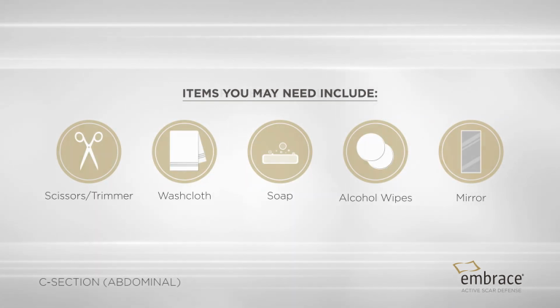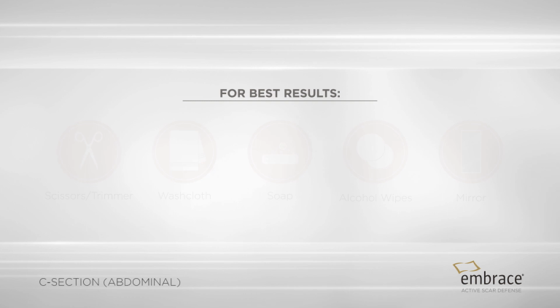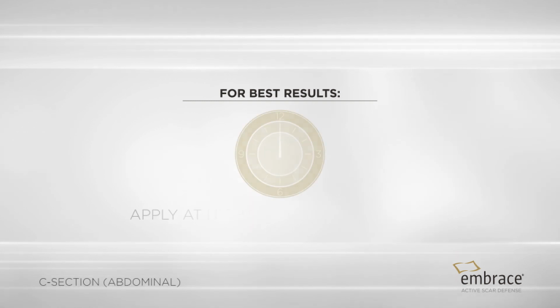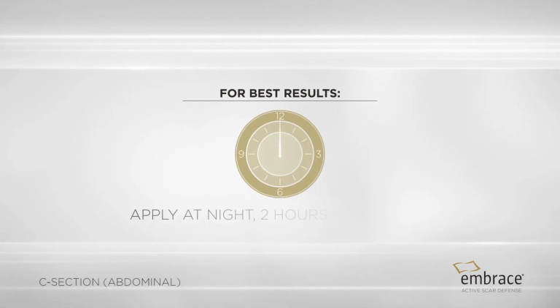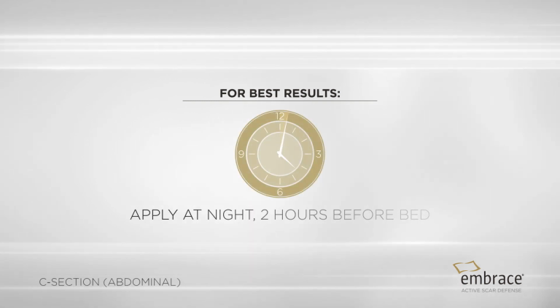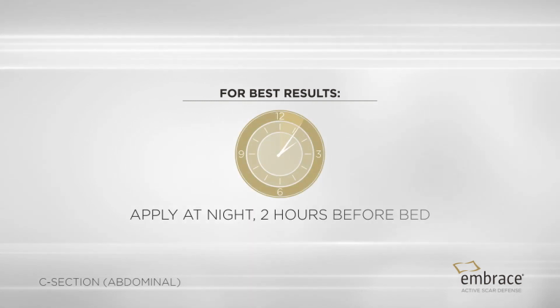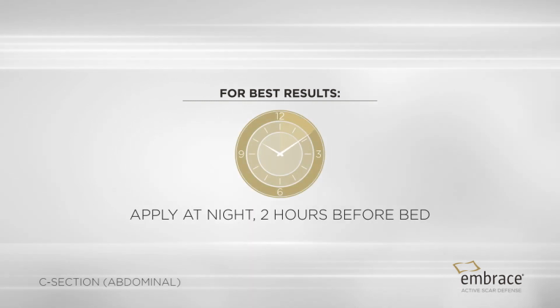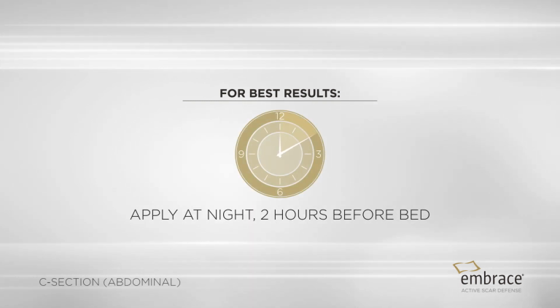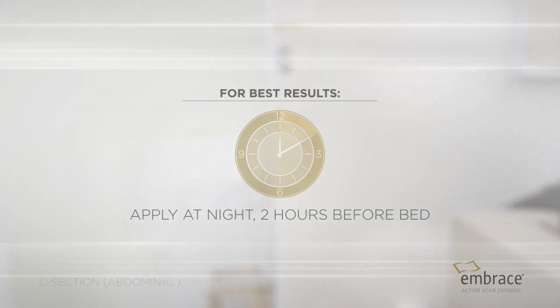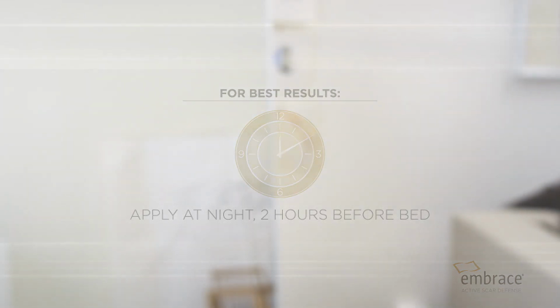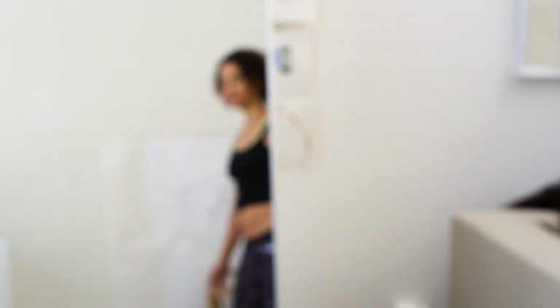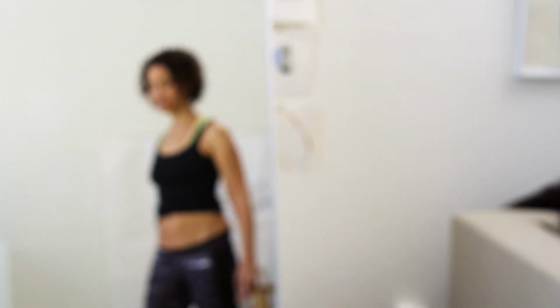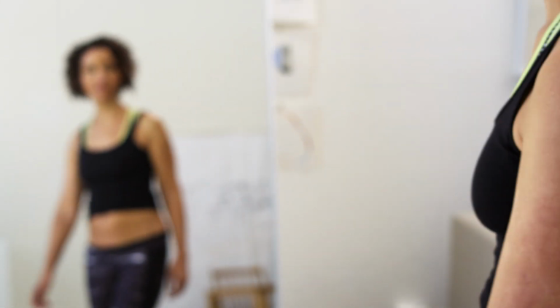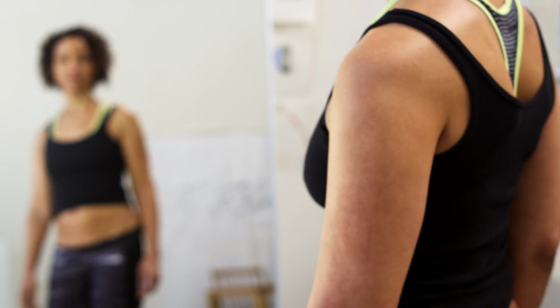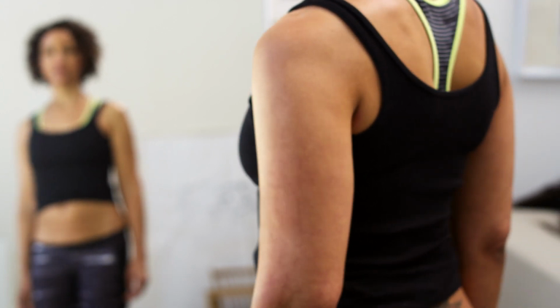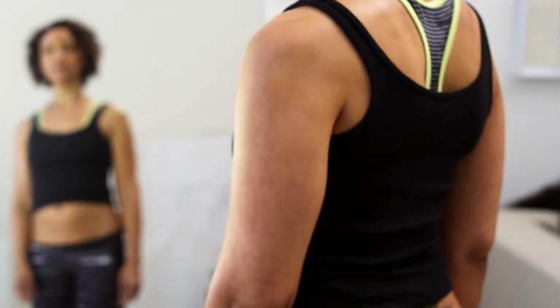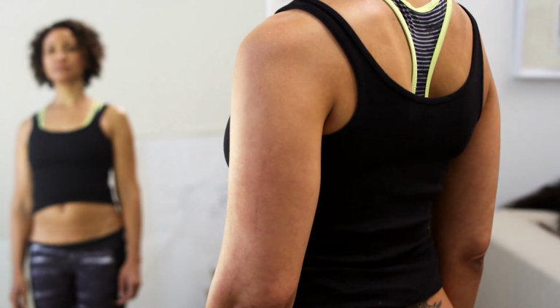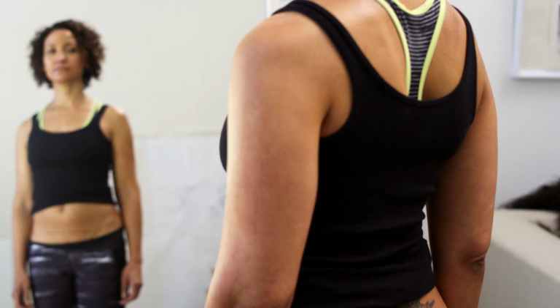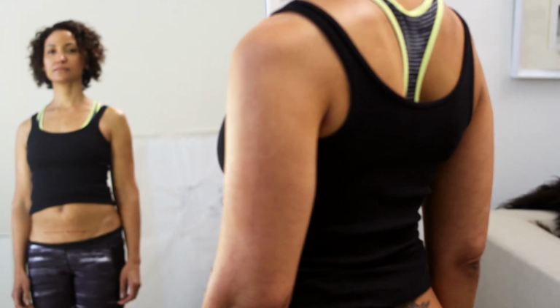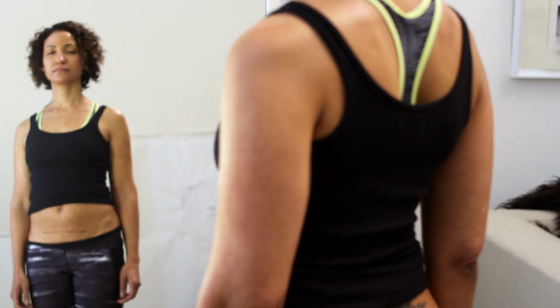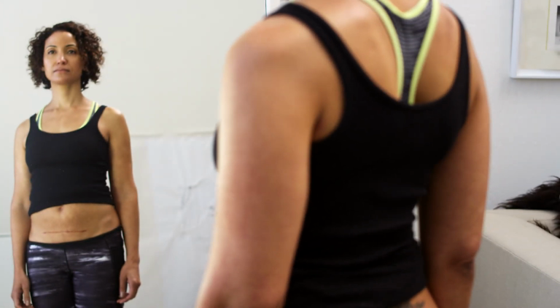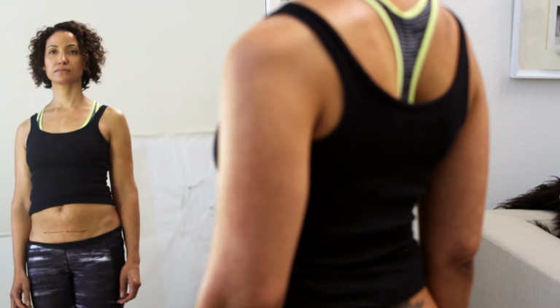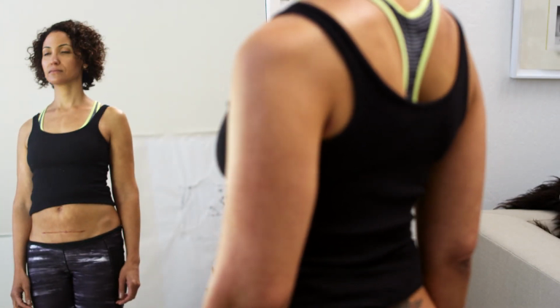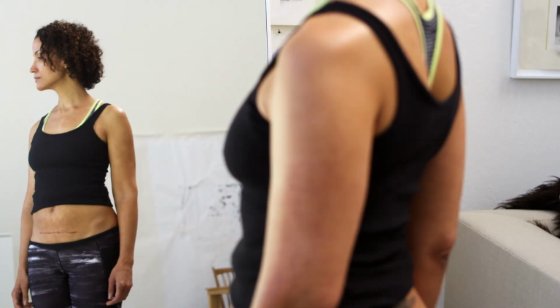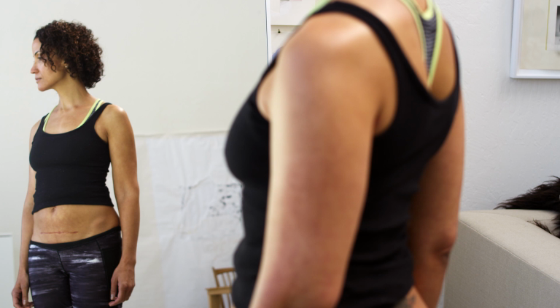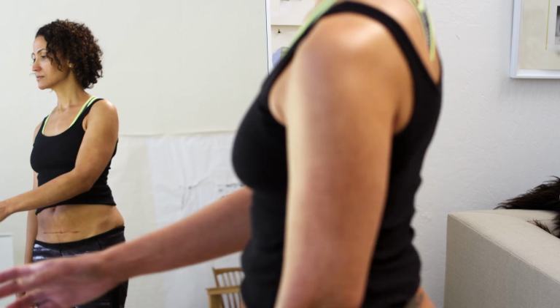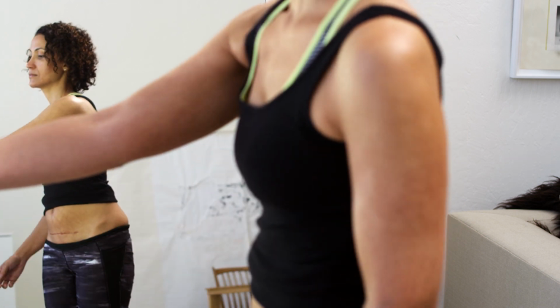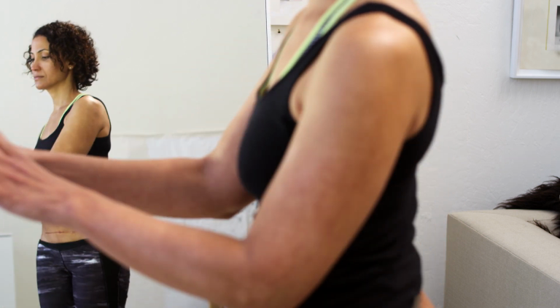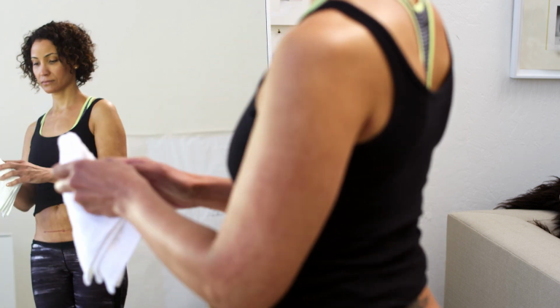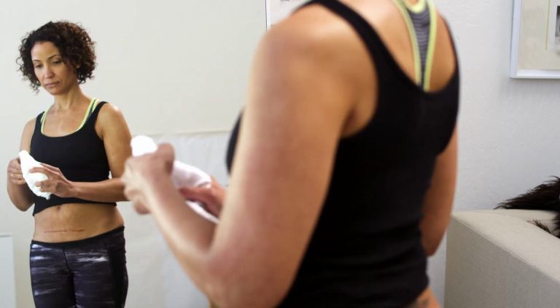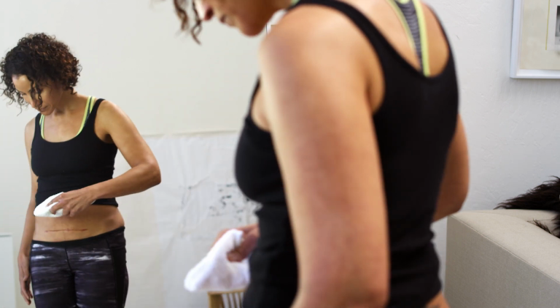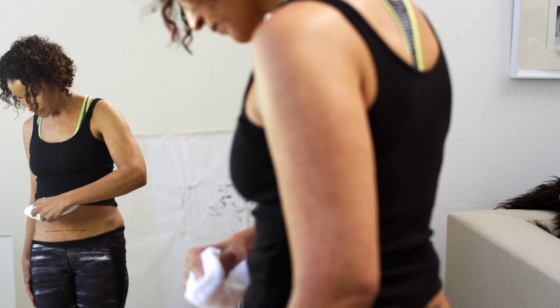For best results, we recommend applying at night at least two hours before bed. Use a mirror for guidance and avoid bending to look at your scar while applying Embrace. Bending over to check the dressing during application could add excess tension and make wearing Embrace uncomfortable.